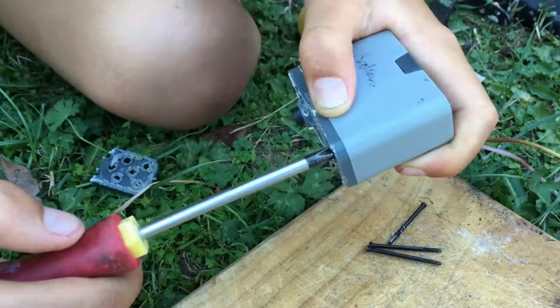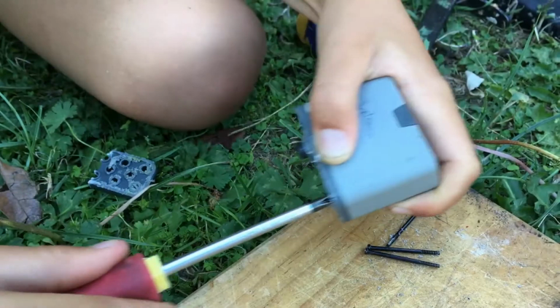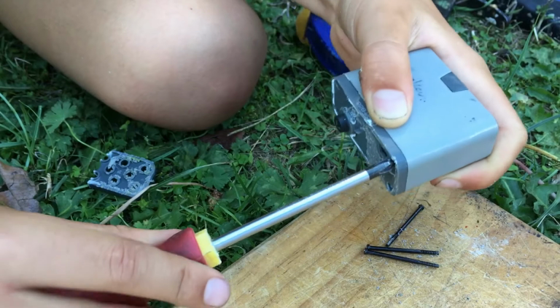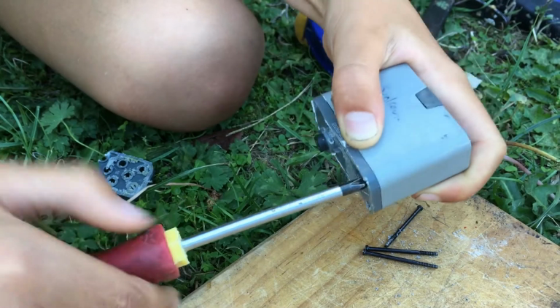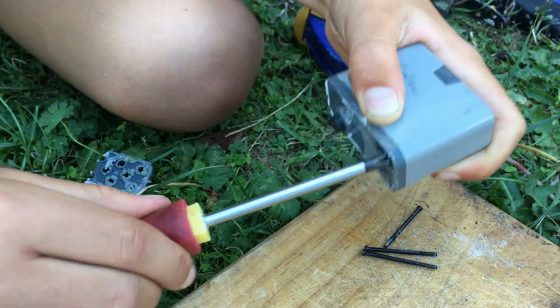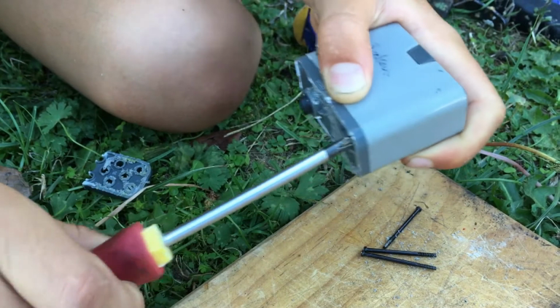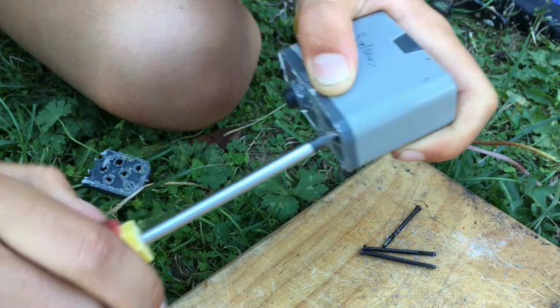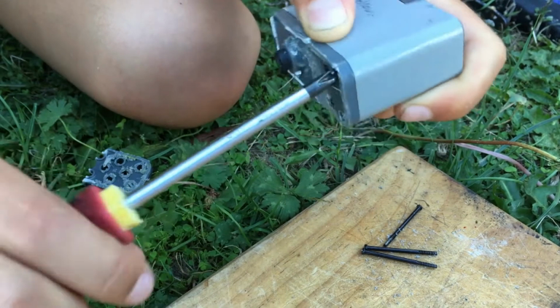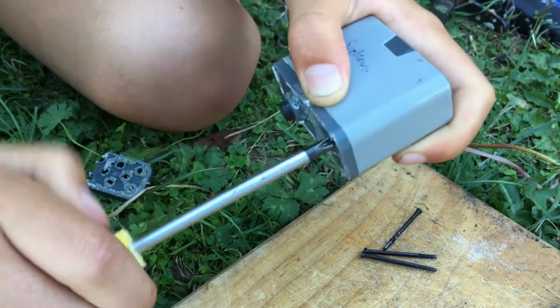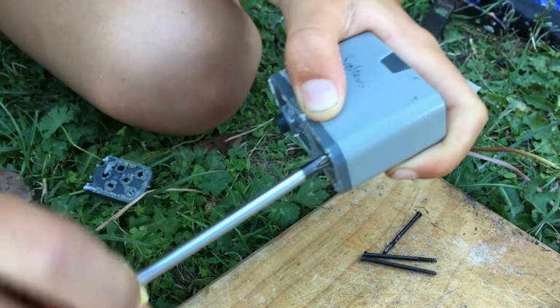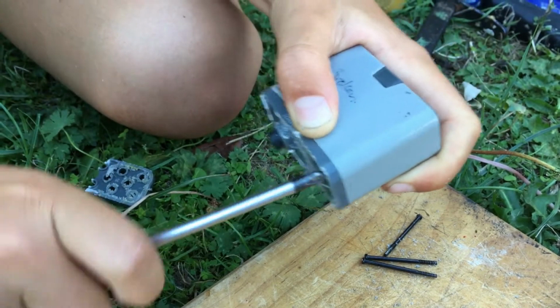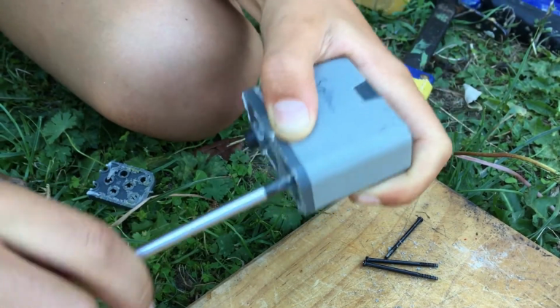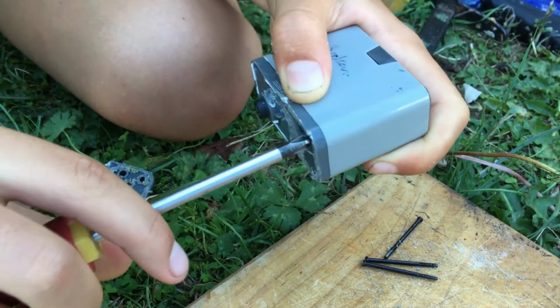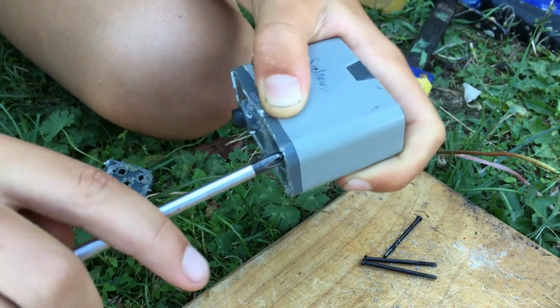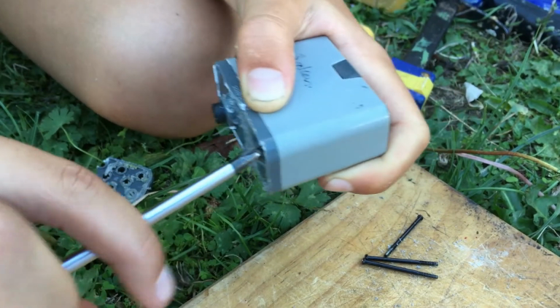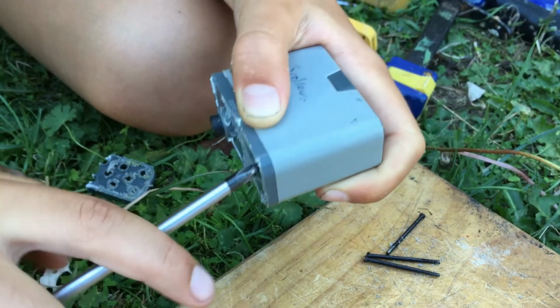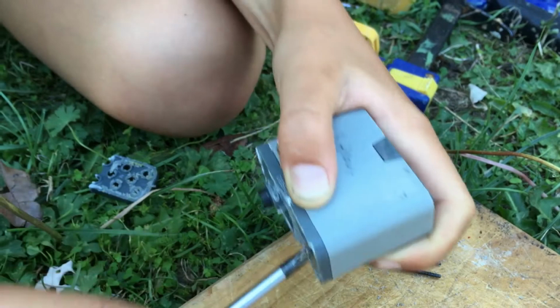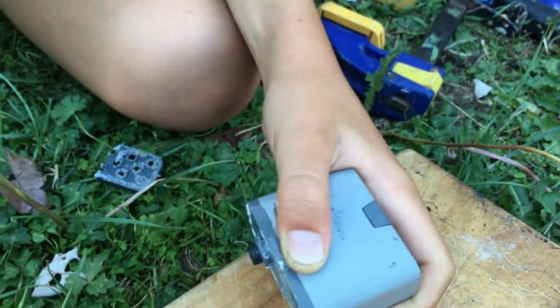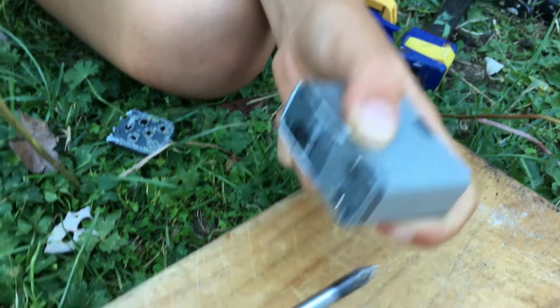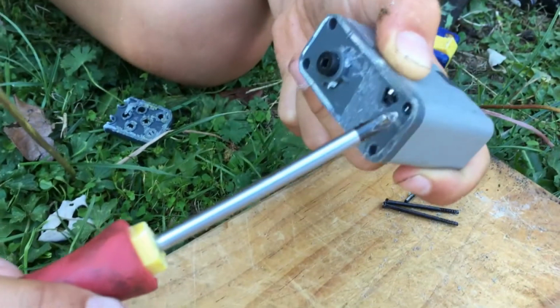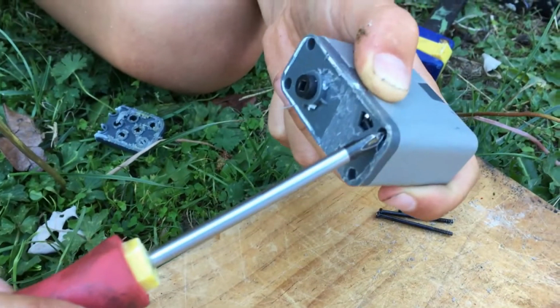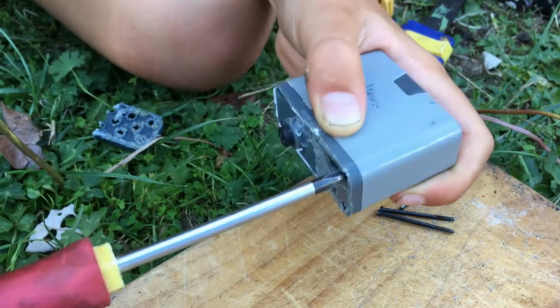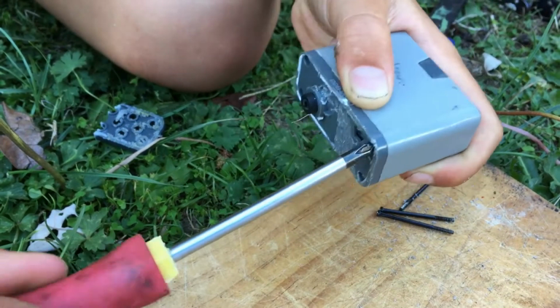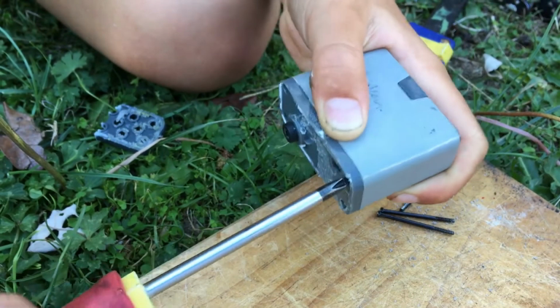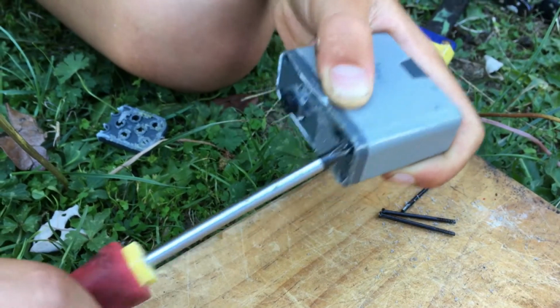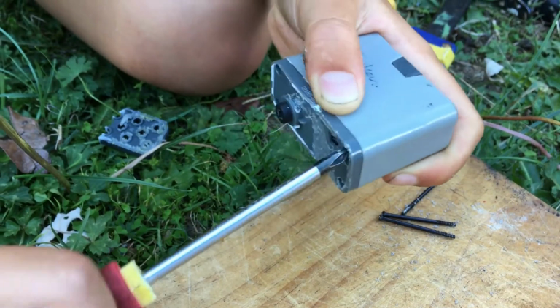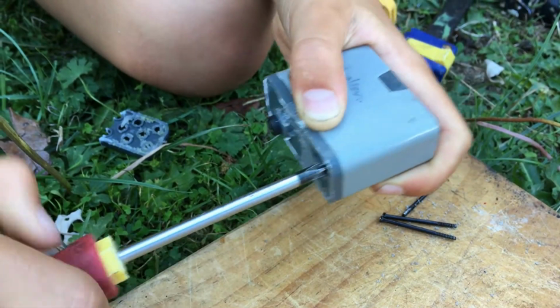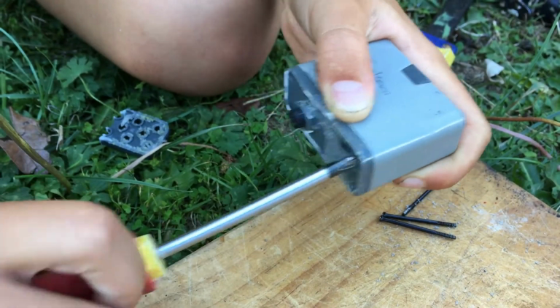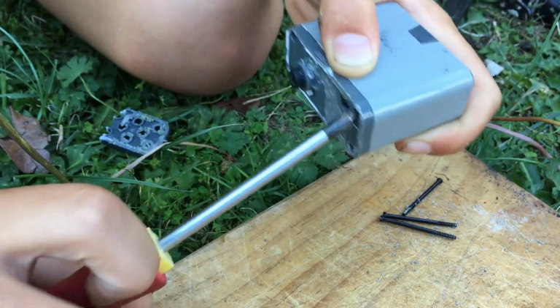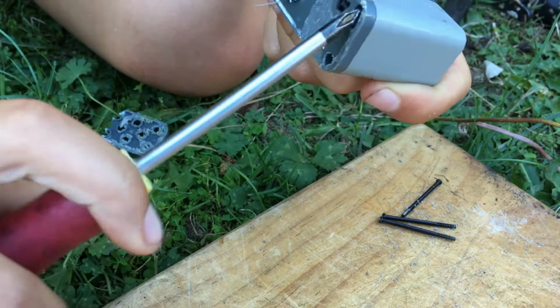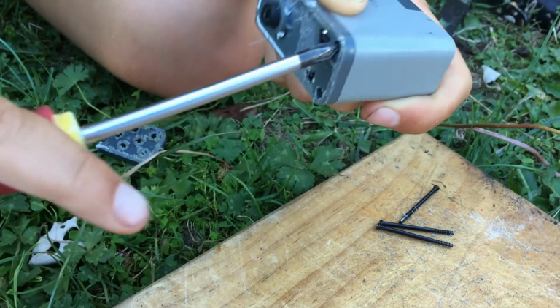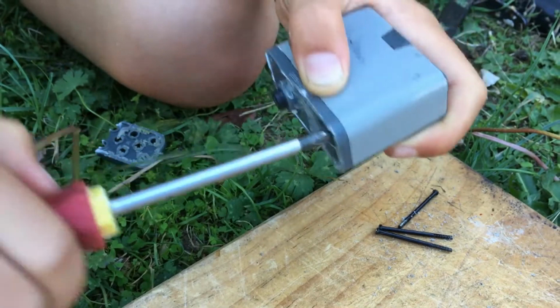I'm just starting the last screw. And when I was doing it, I actually realised that the first frame was actually glued on with the sides, so that's why I couldn't just pry it off.